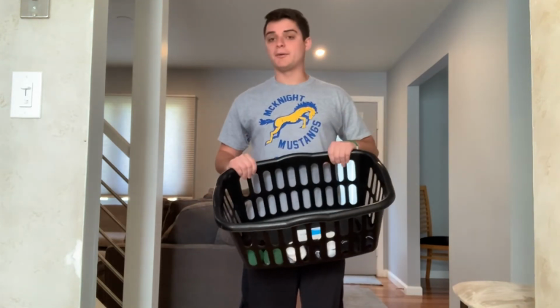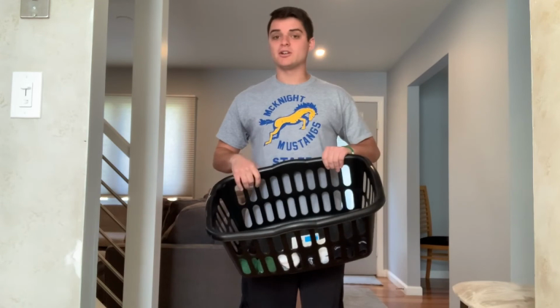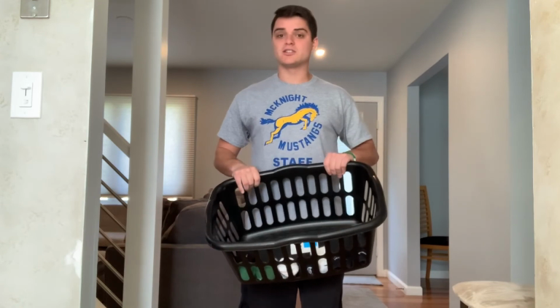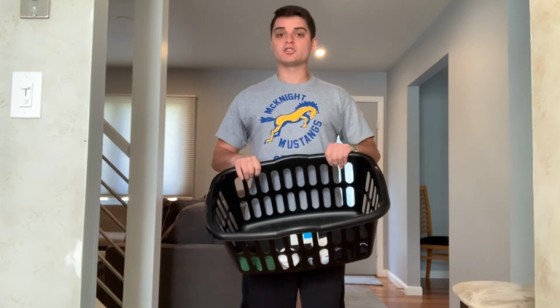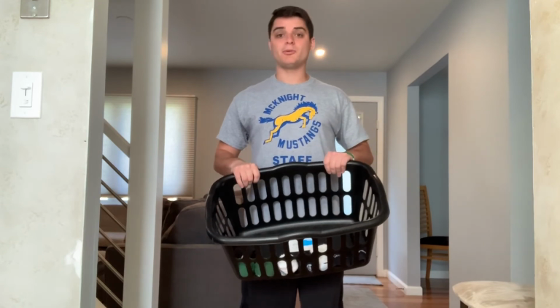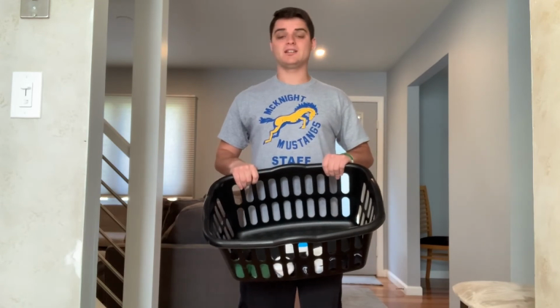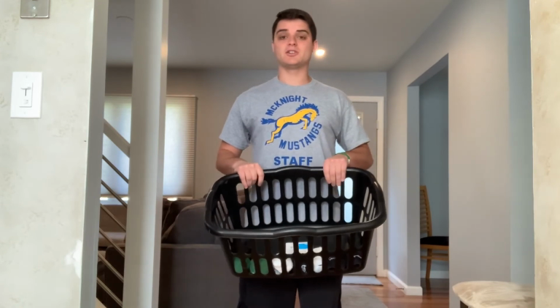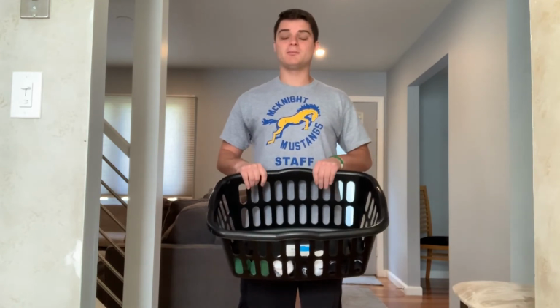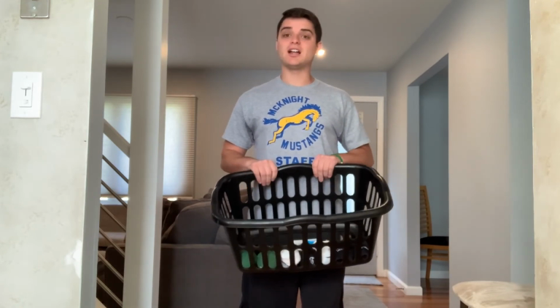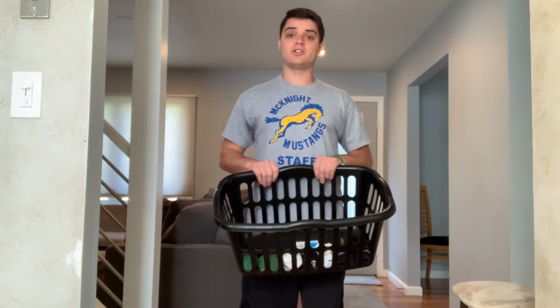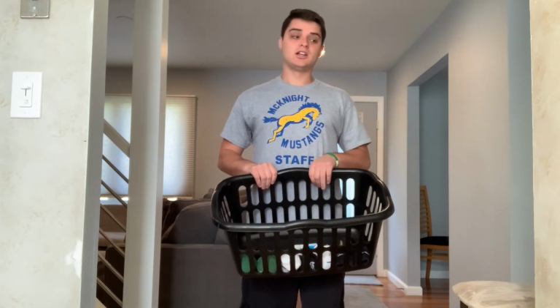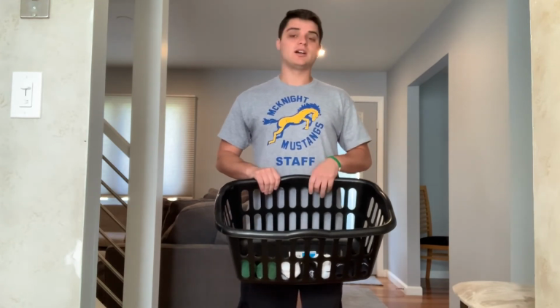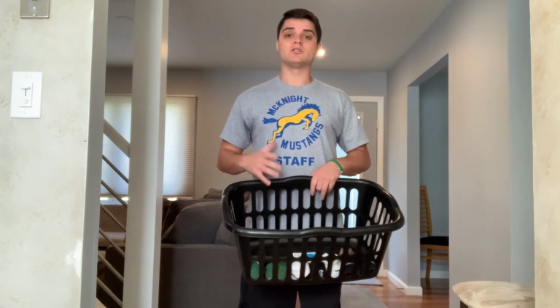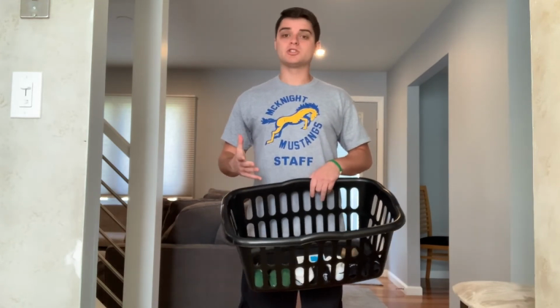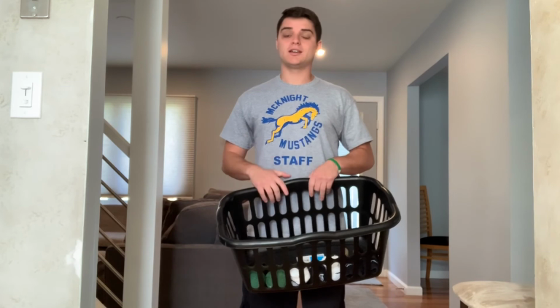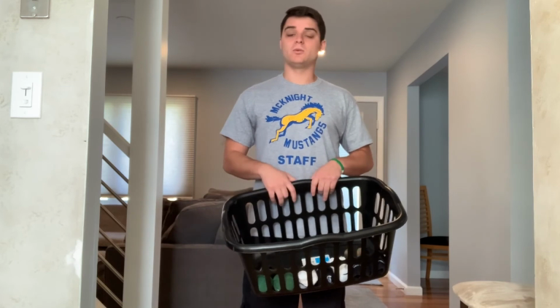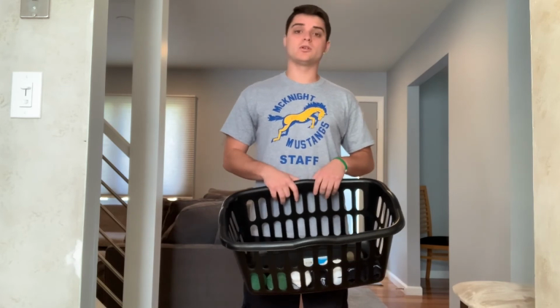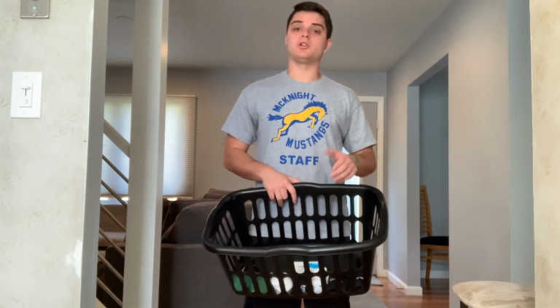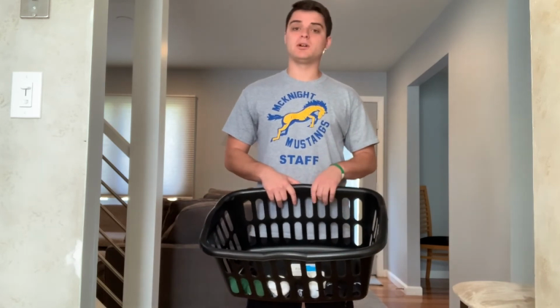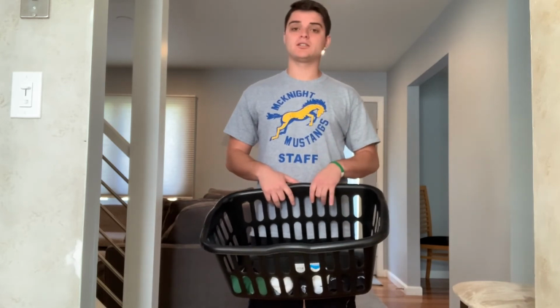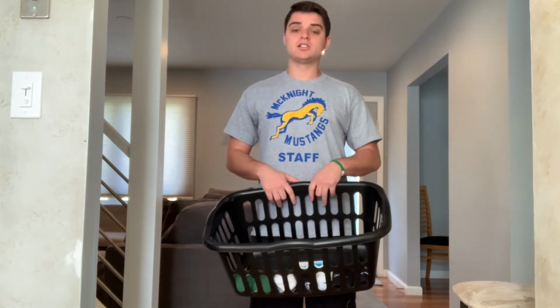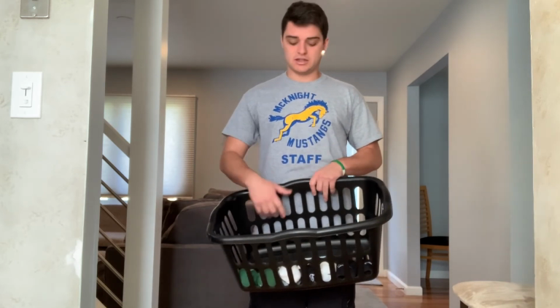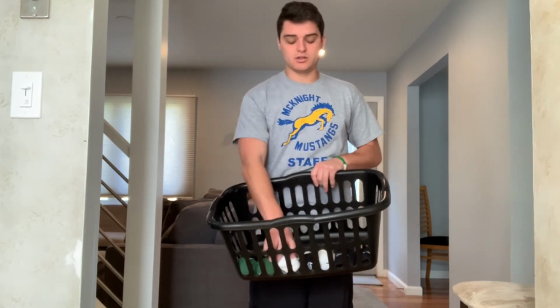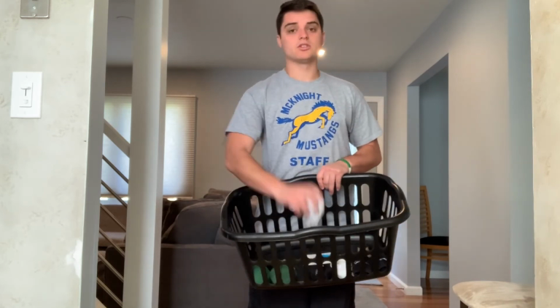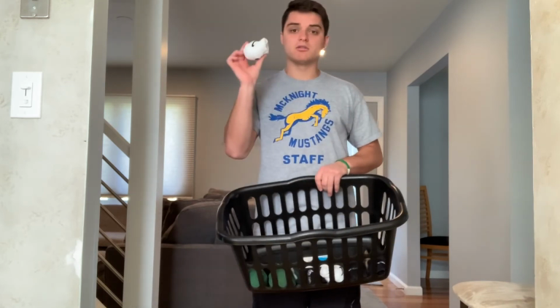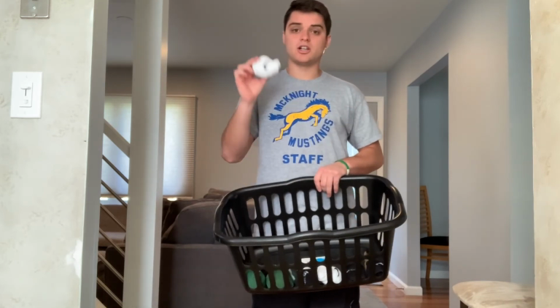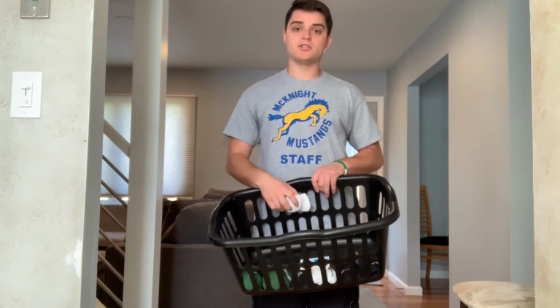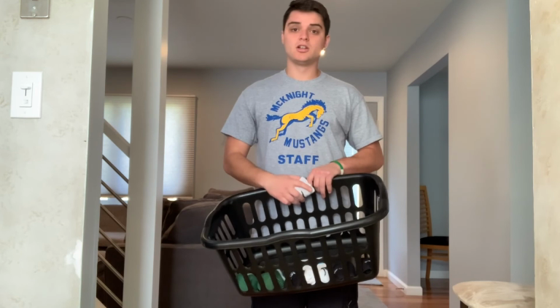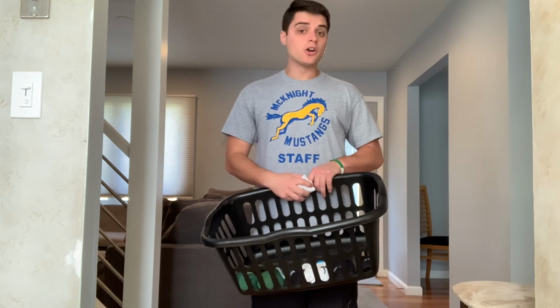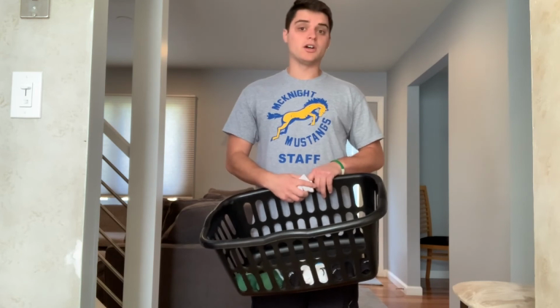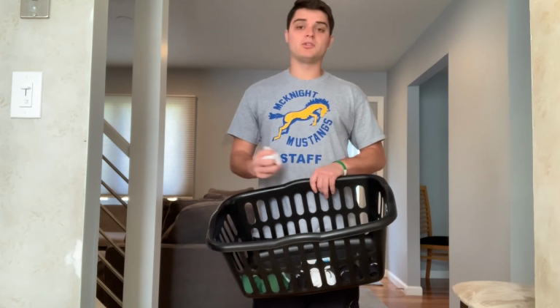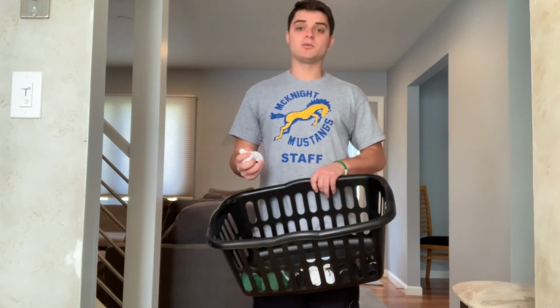I challenge you guys to use a smaller basket maybe to try and make it a lot harder. If you have a little garbage can or a small toy box, something like that that you want to use to try to throw your sock balls in — good luck.